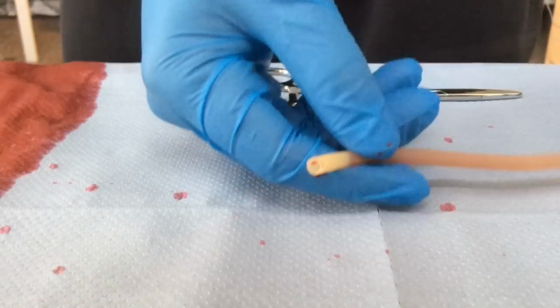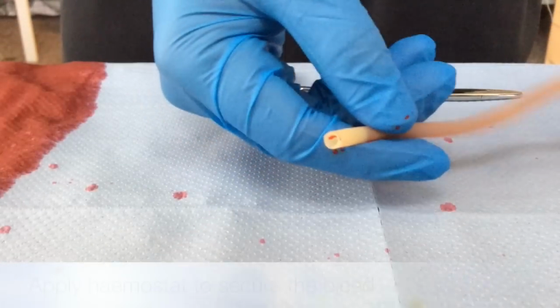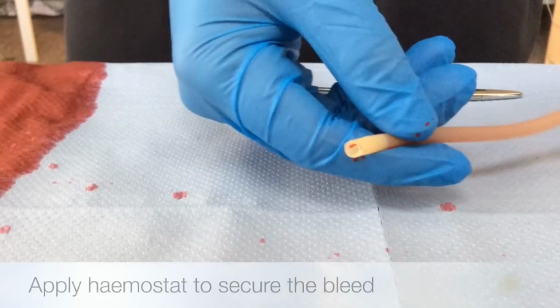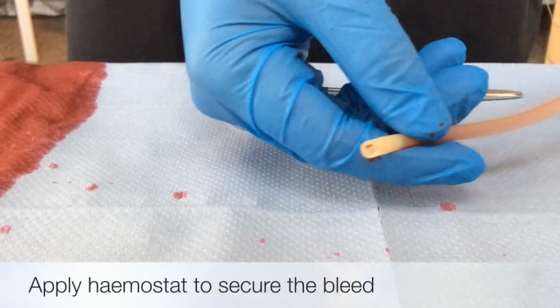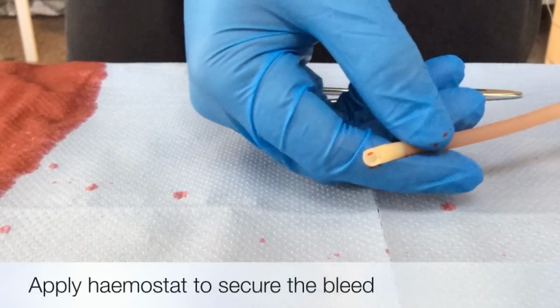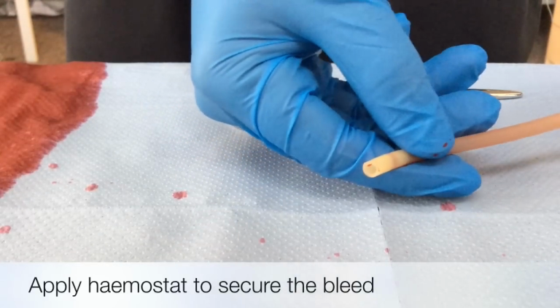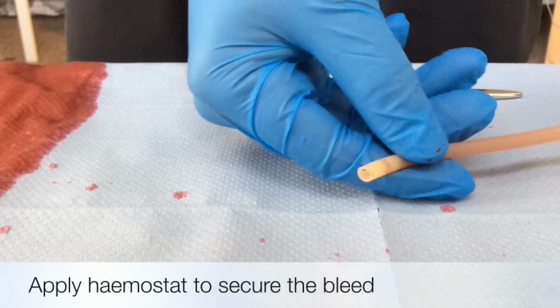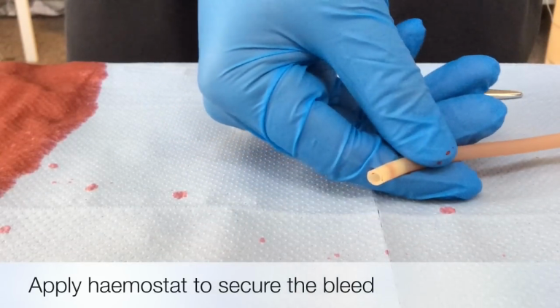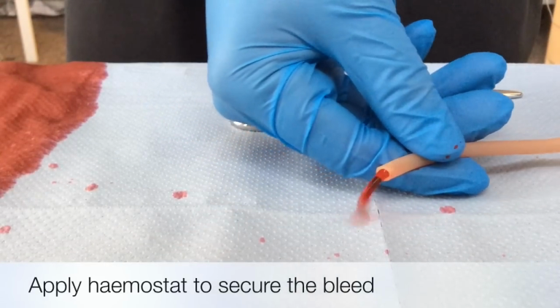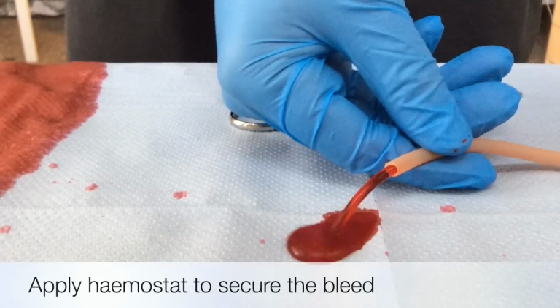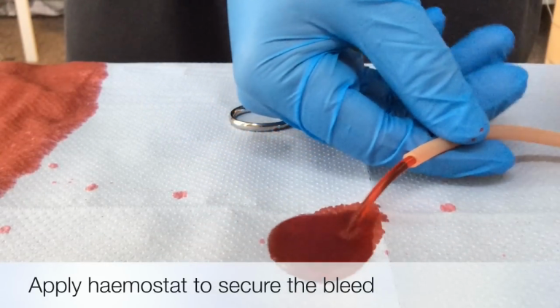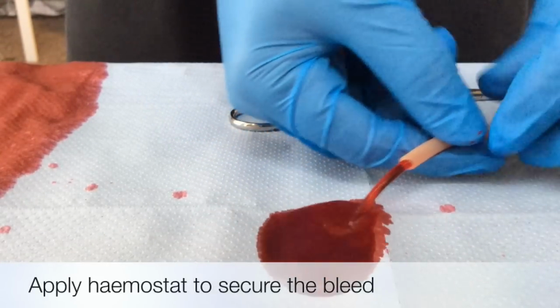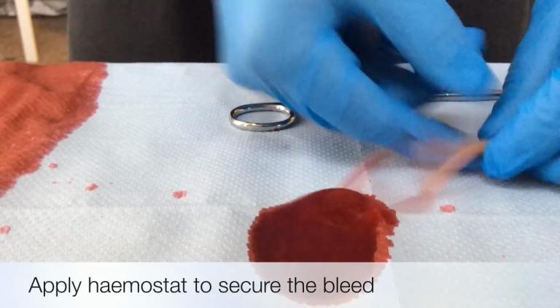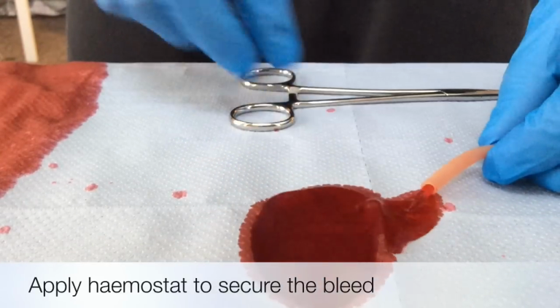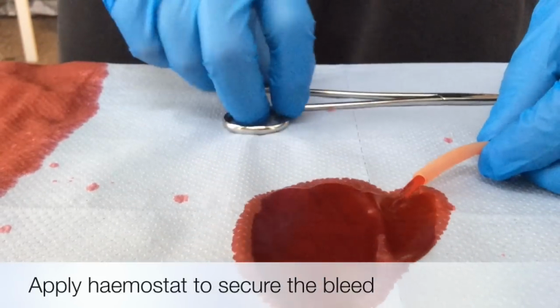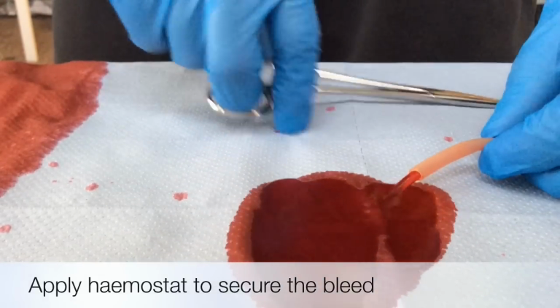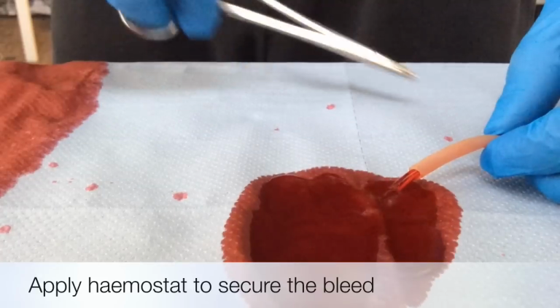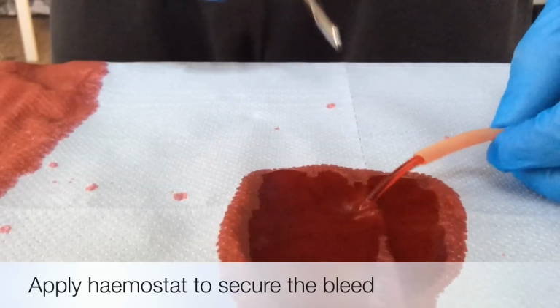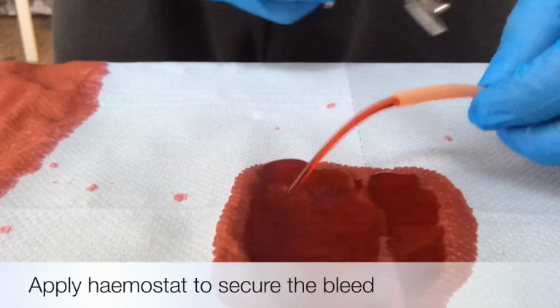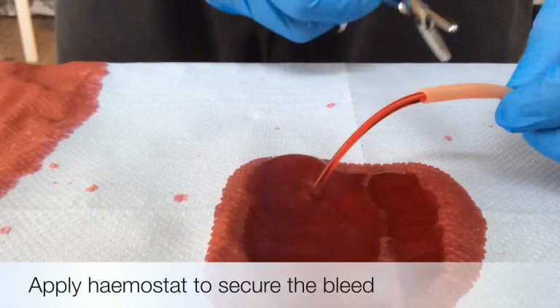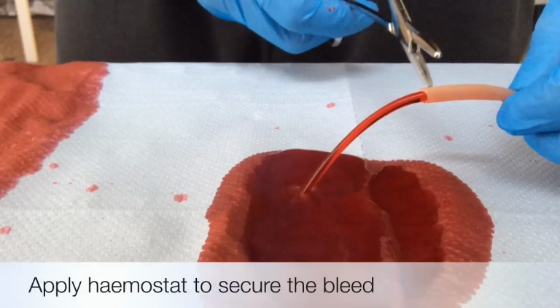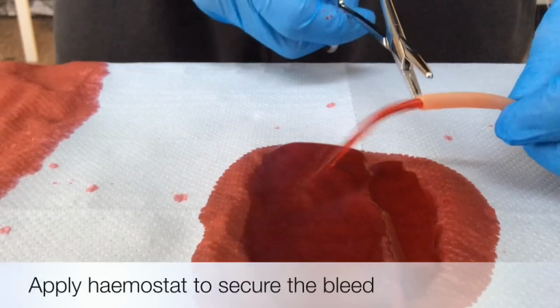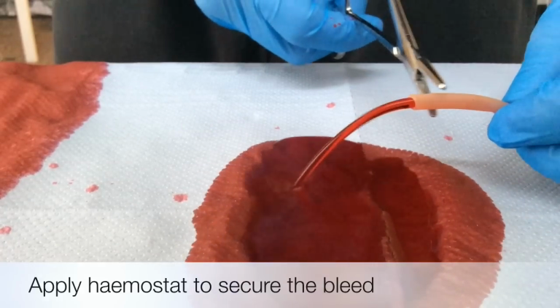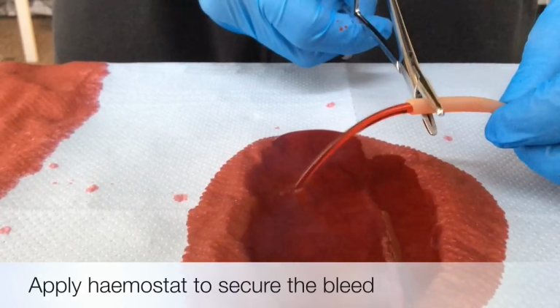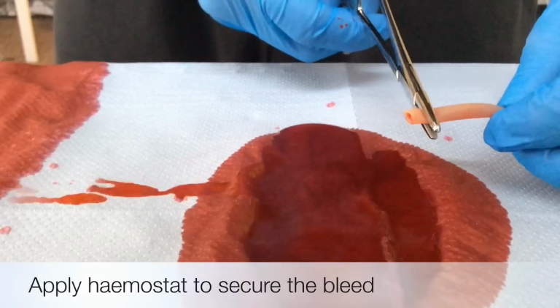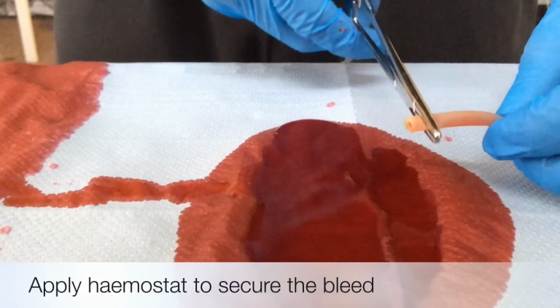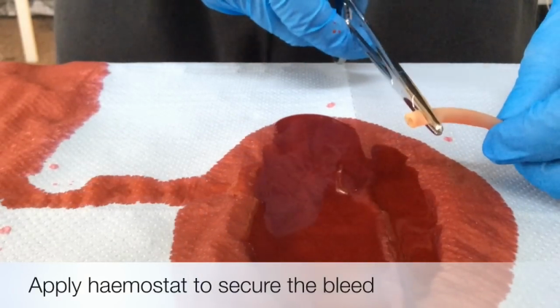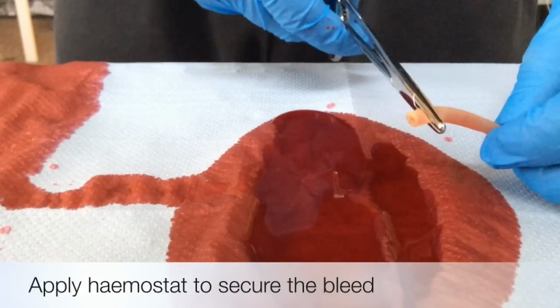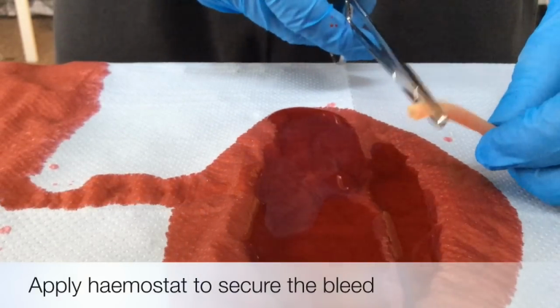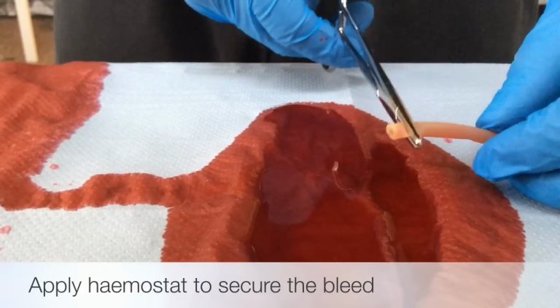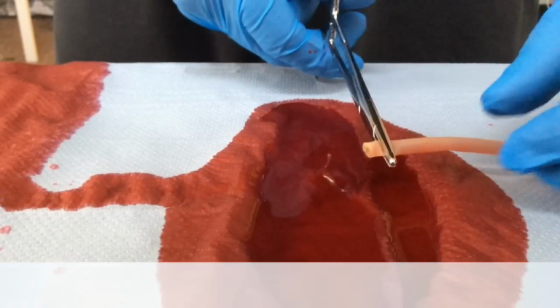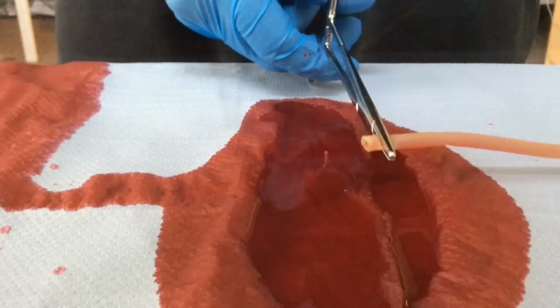When you are presented with a bleeding blood vessel you have to apply pressure to it. This can be either with your fingers, or if a hemostat is present, clamp it off like so.